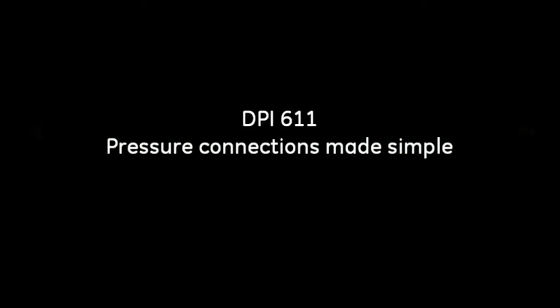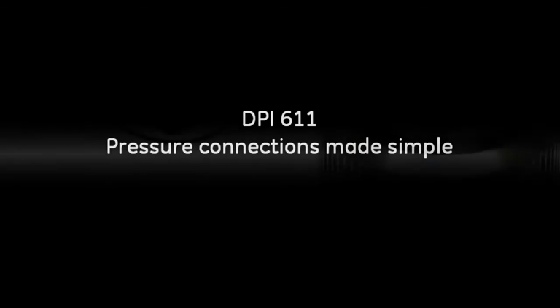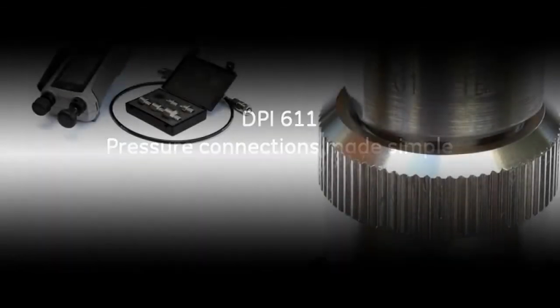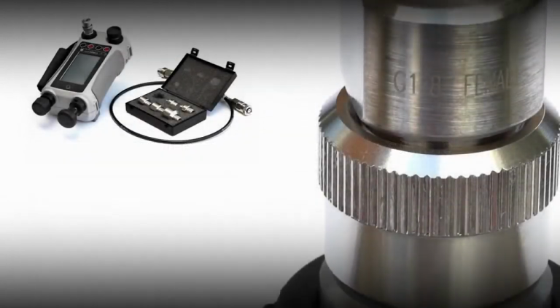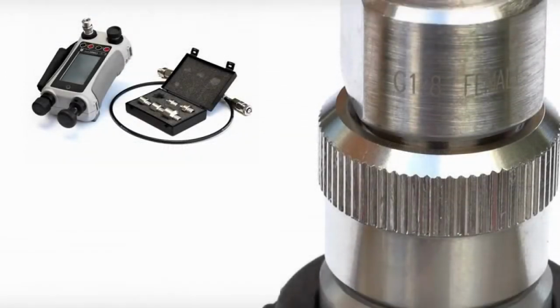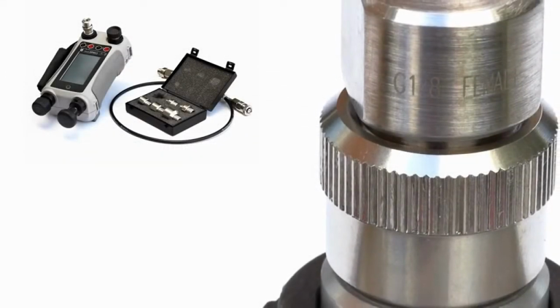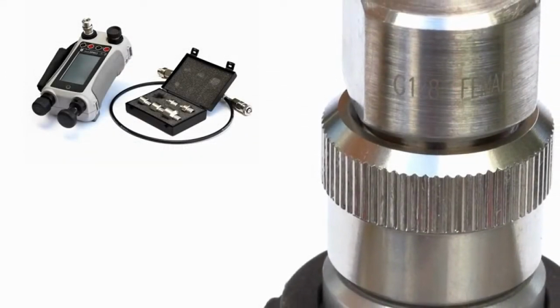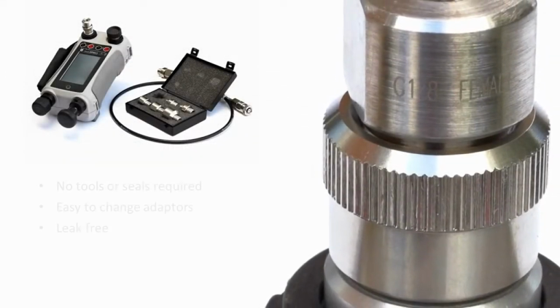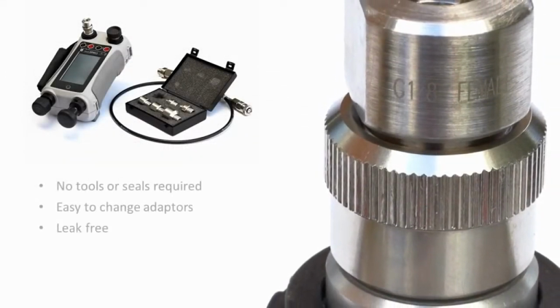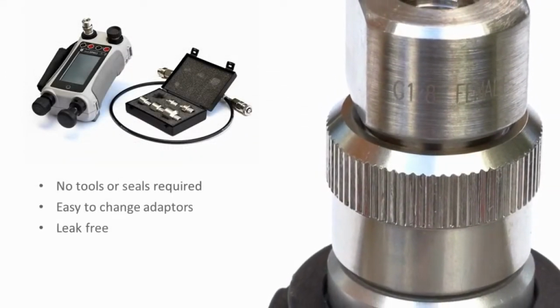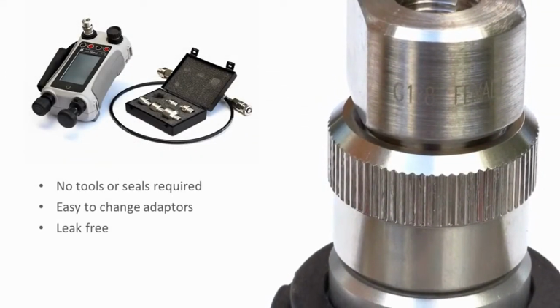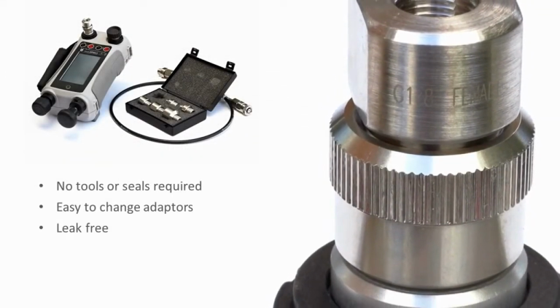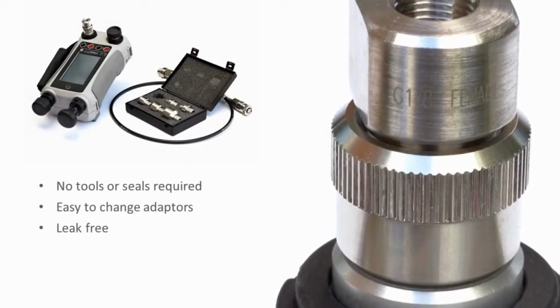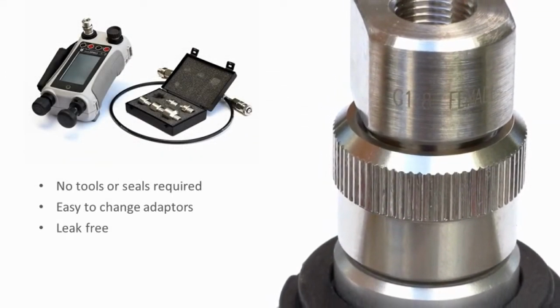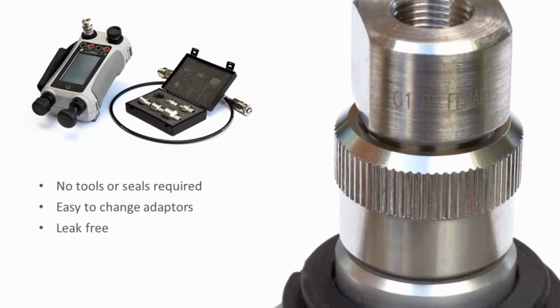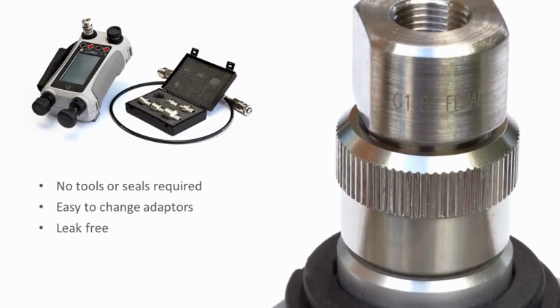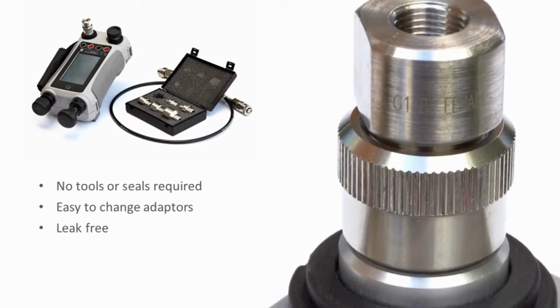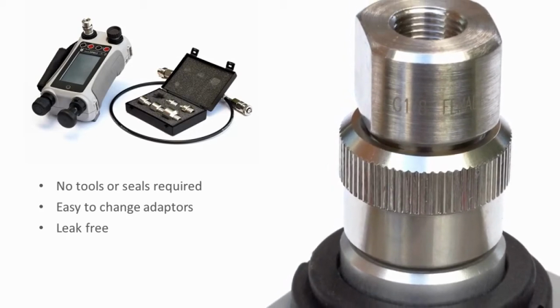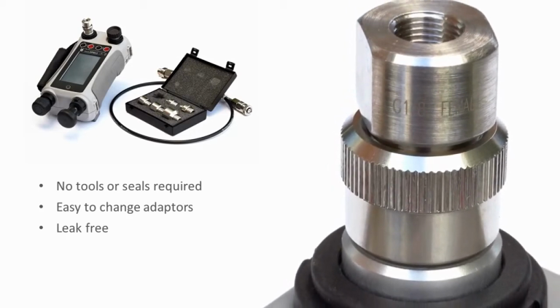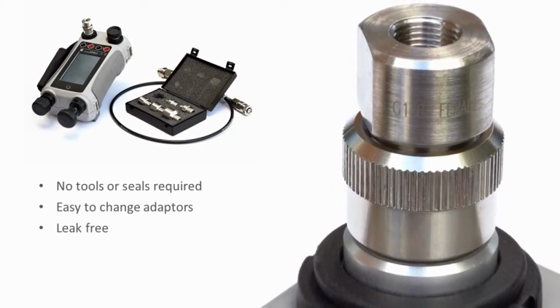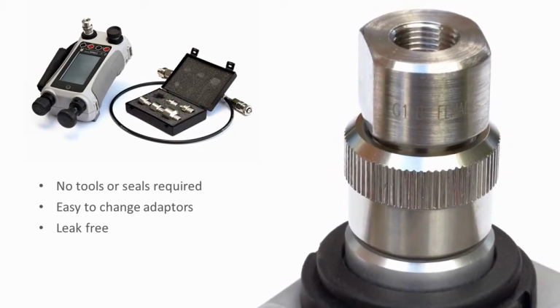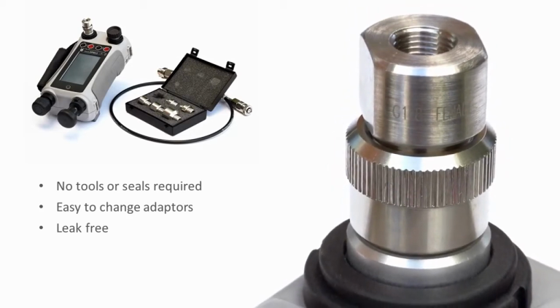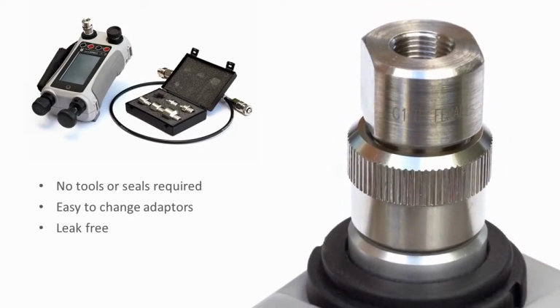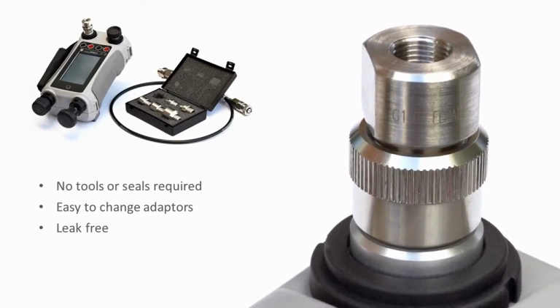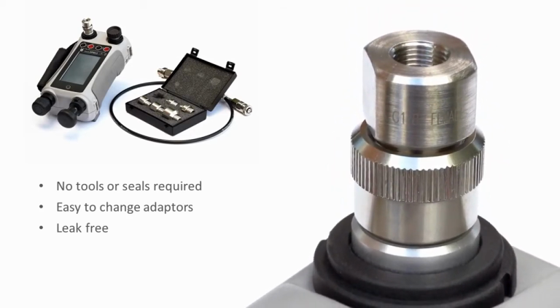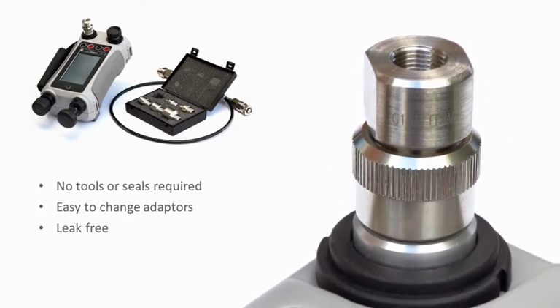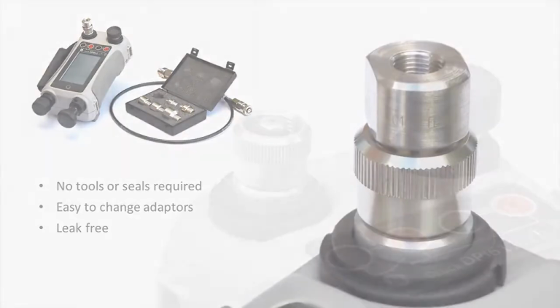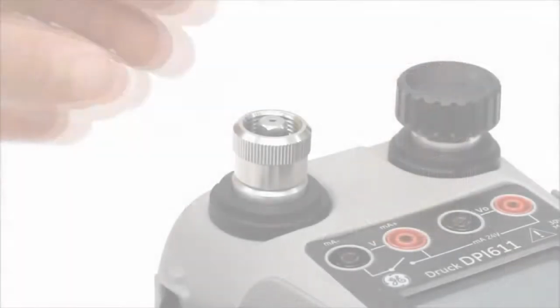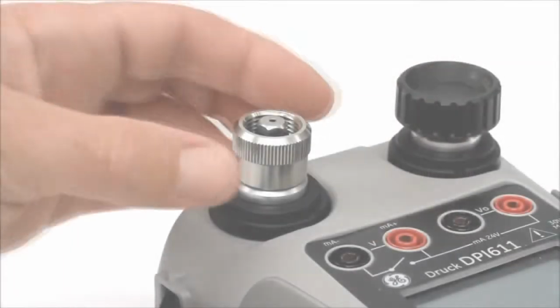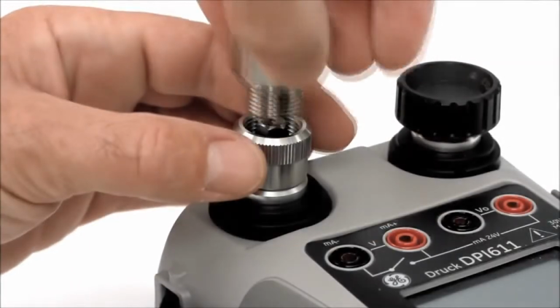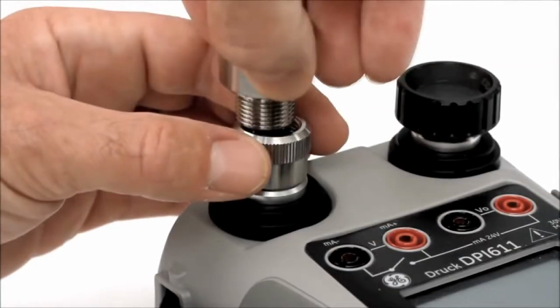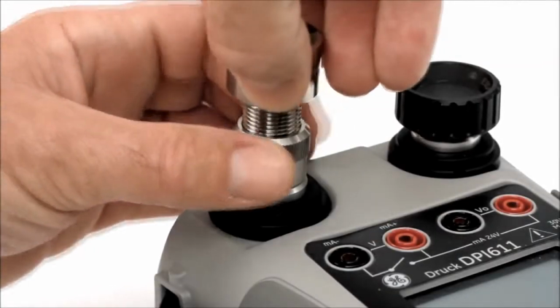The DPI-611 pressure connection system requires no tools or sealing. The pressure connection adapters and hoses can be changed as needed, and connection to the test device is quick and simple.